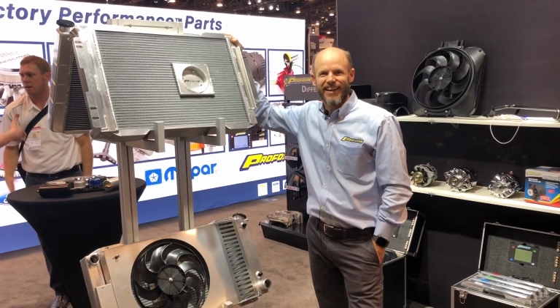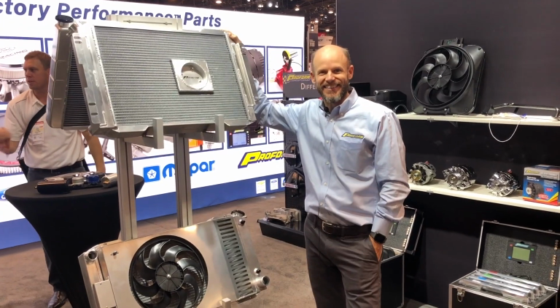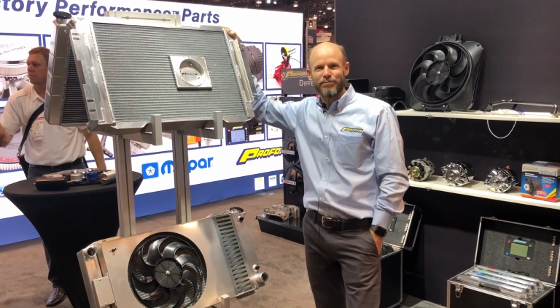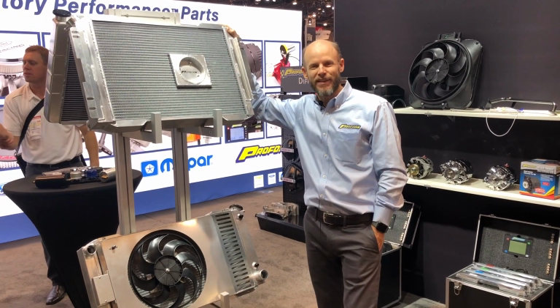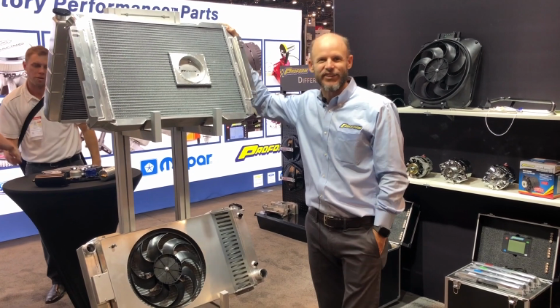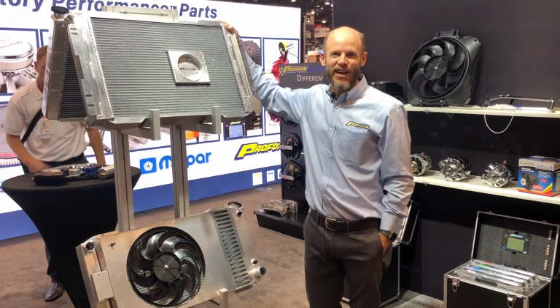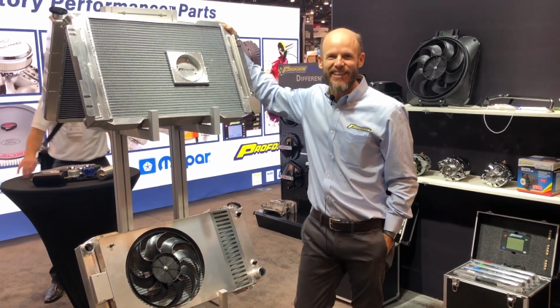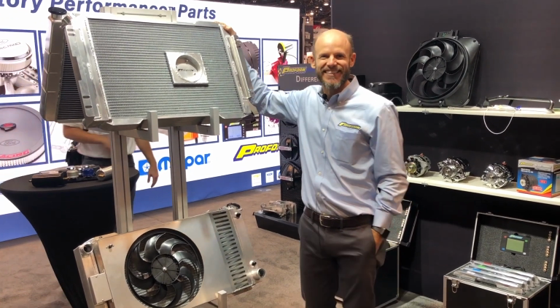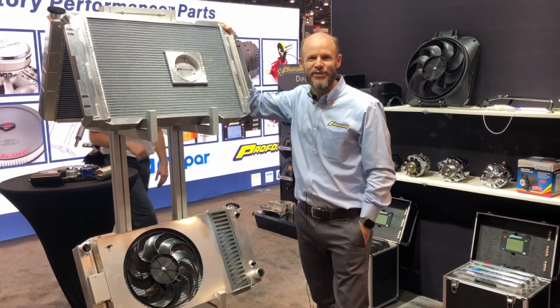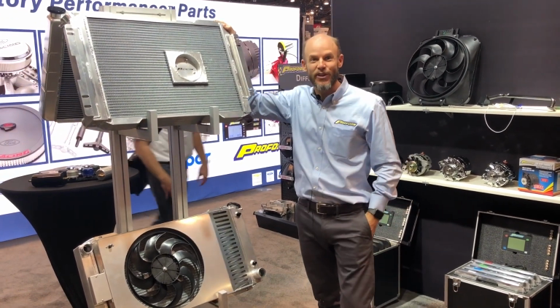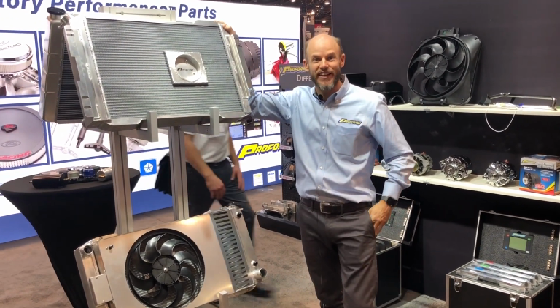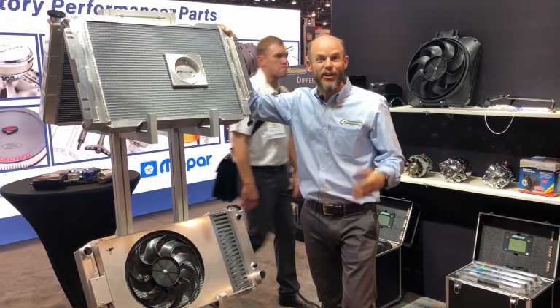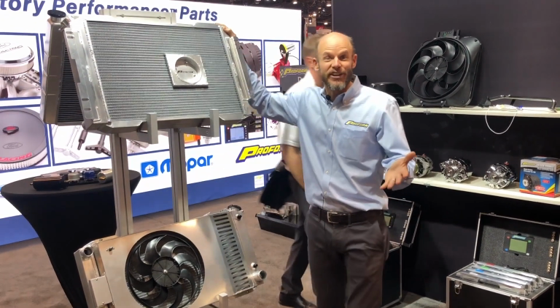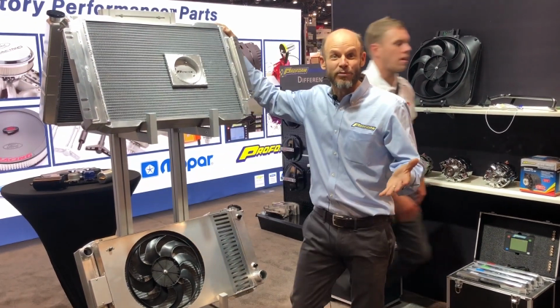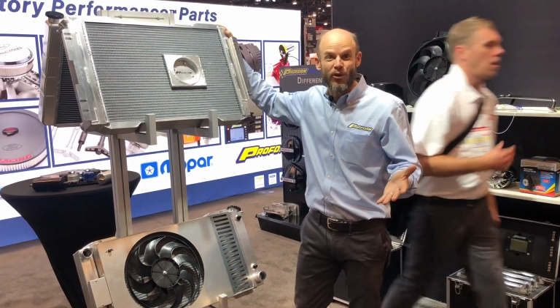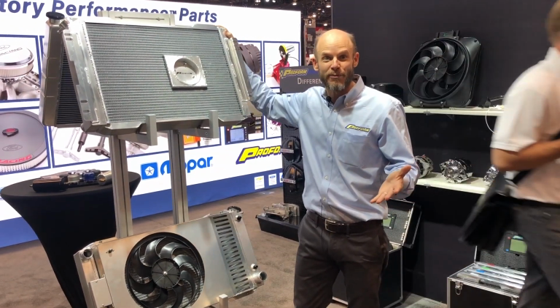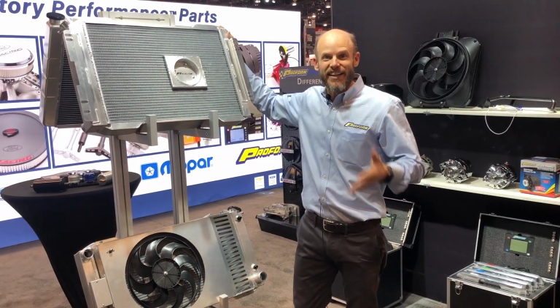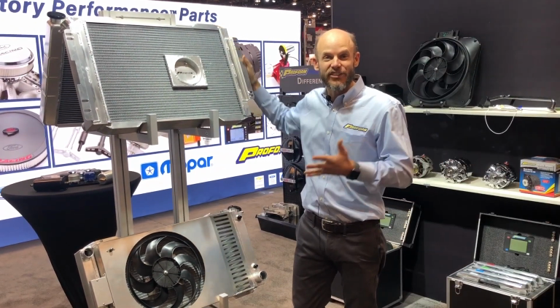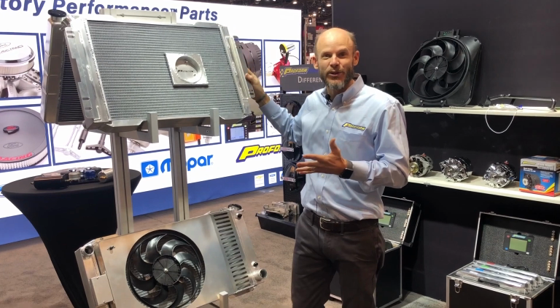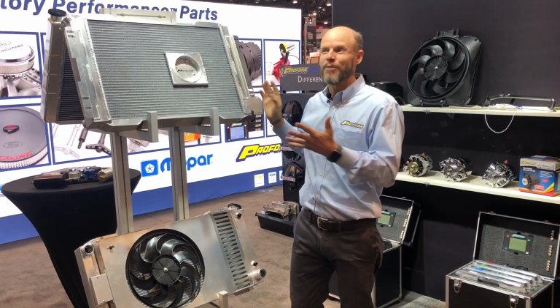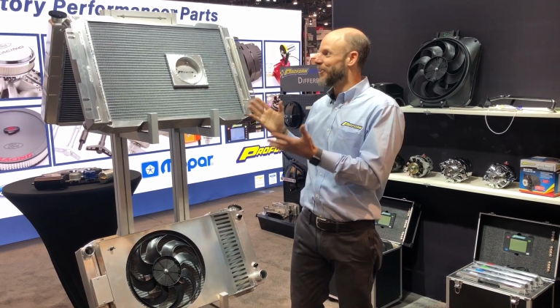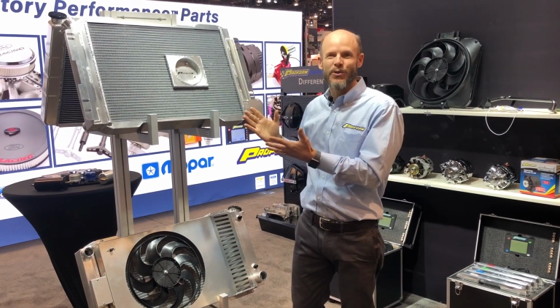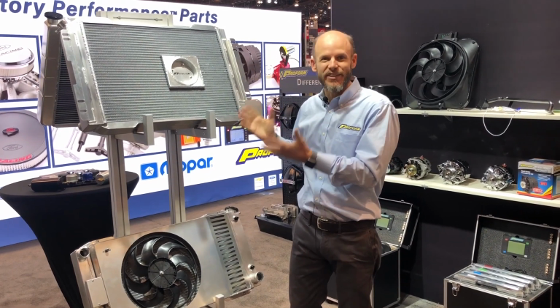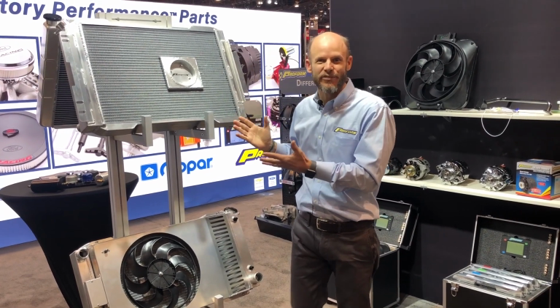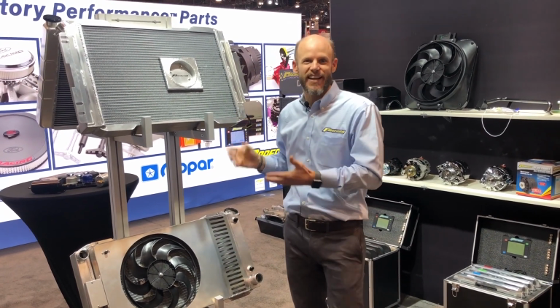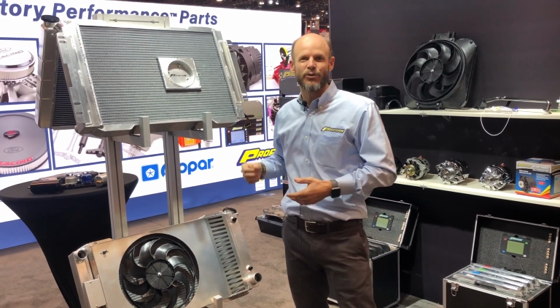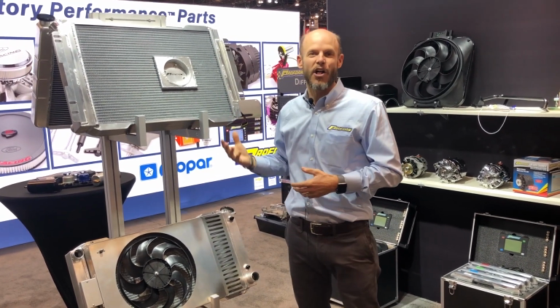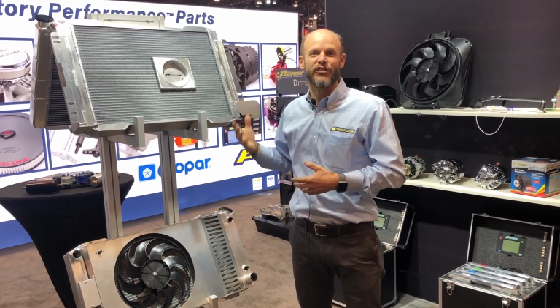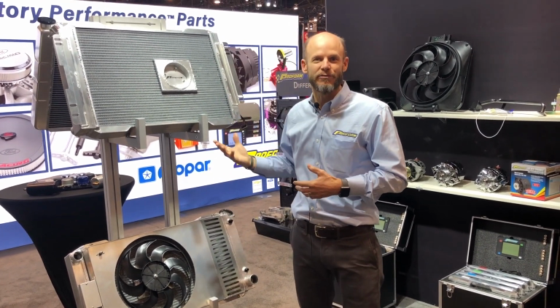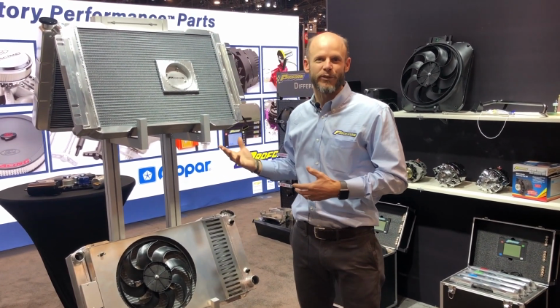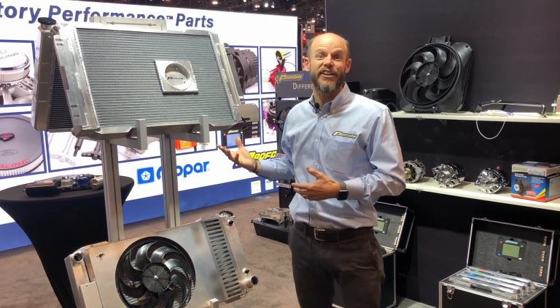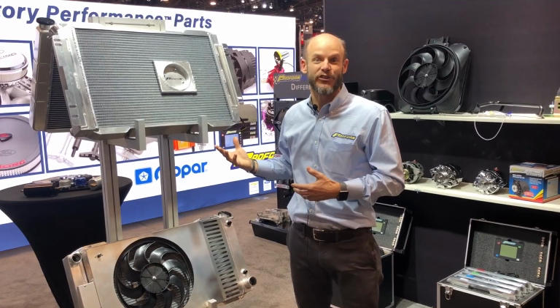Hi, this is Booth Platt at the 2018 SEMA Show in Las Vegas. We're here in the ProForm exhibit, and I'd like to show you all about our new innovative radiator, which we're calling the Slim Fit Radiator System.